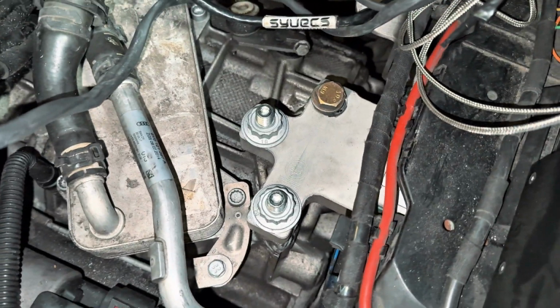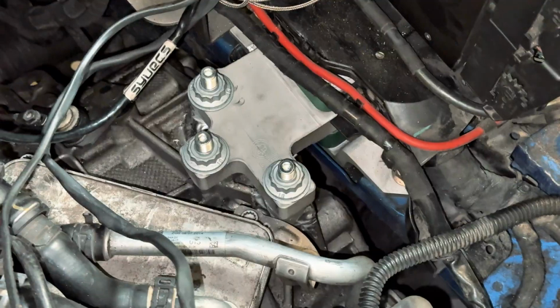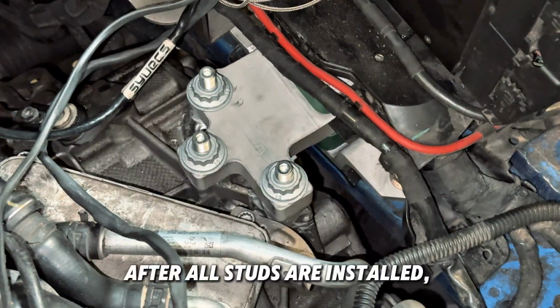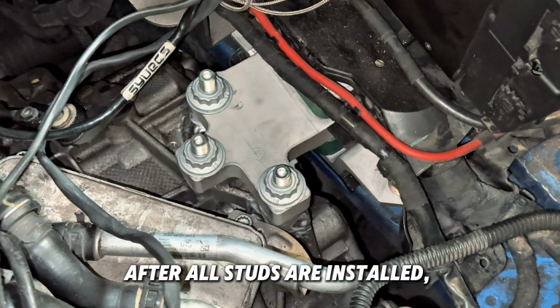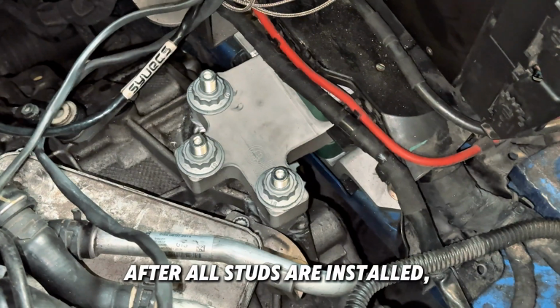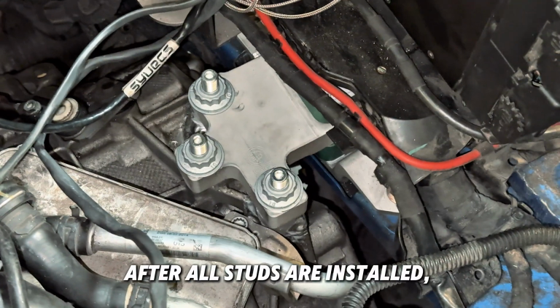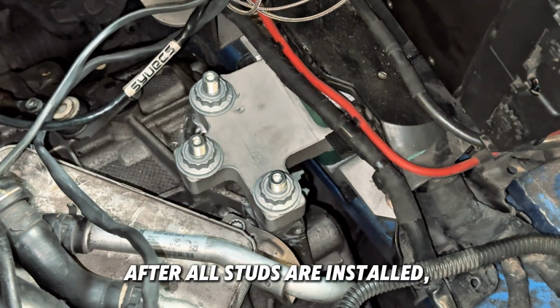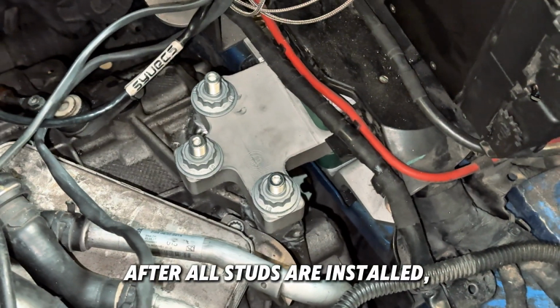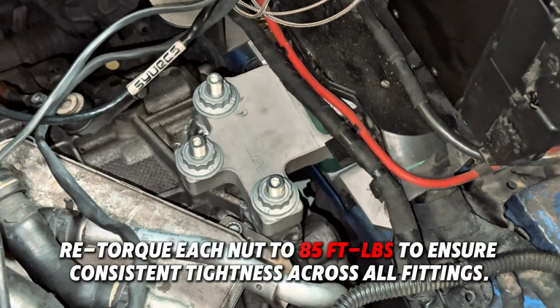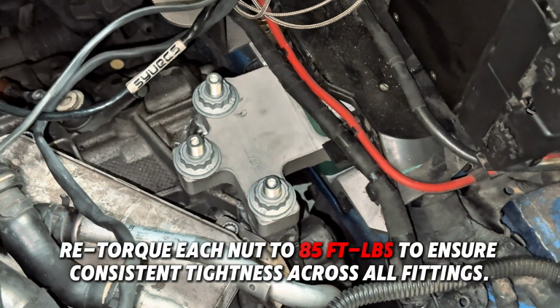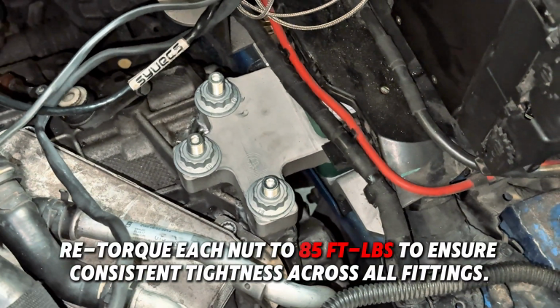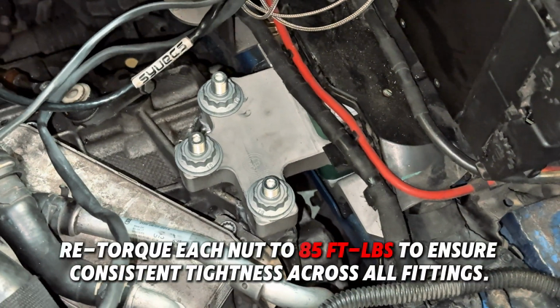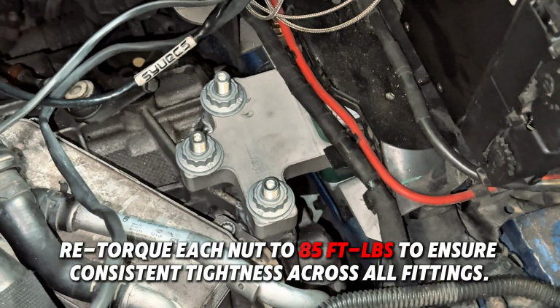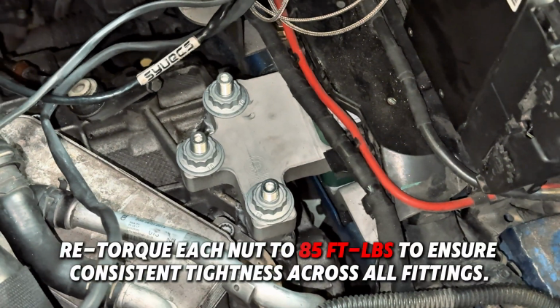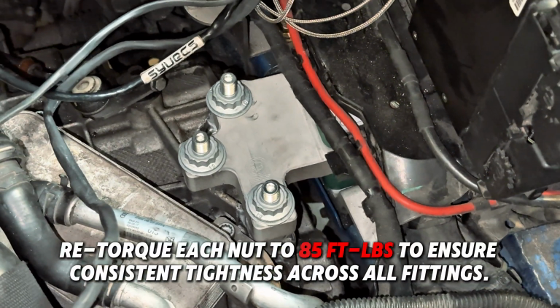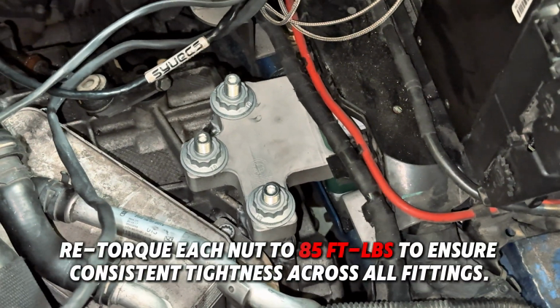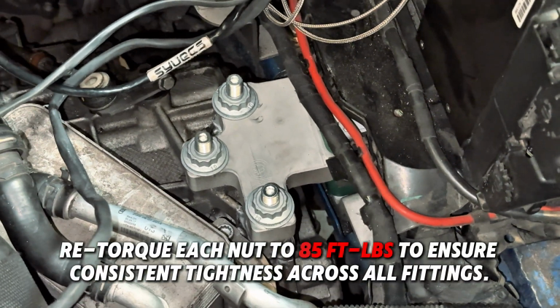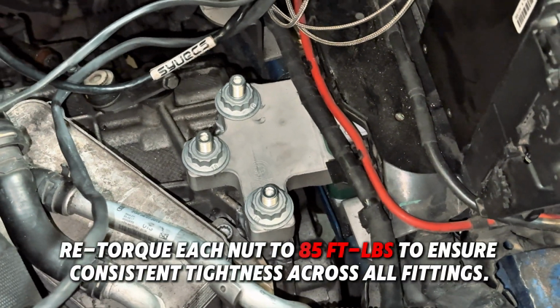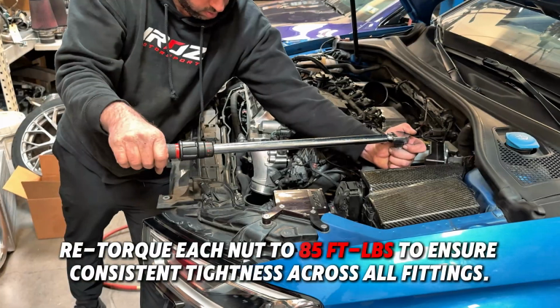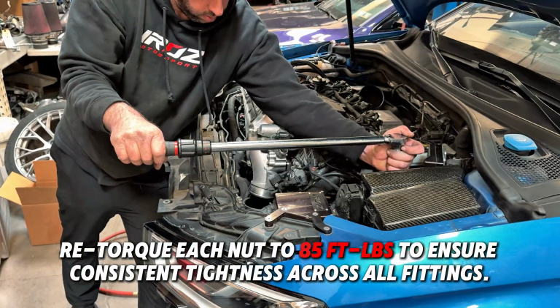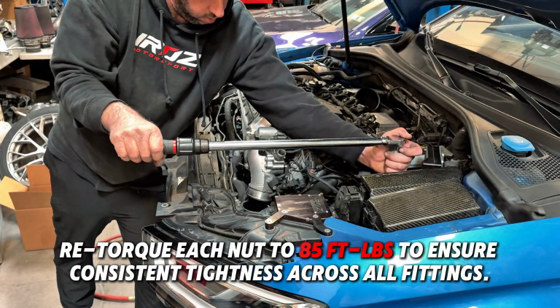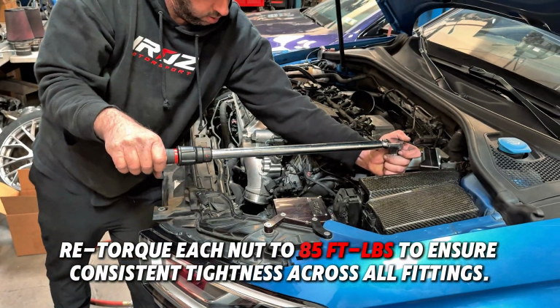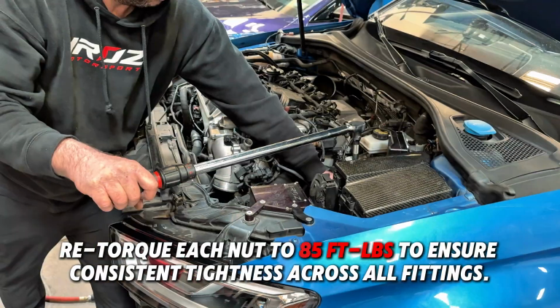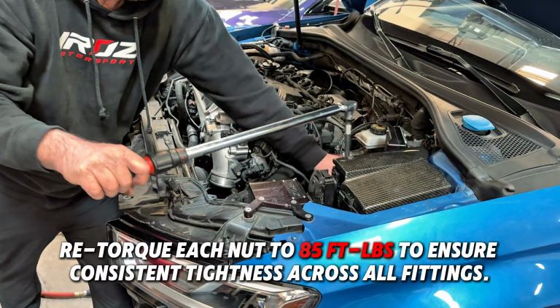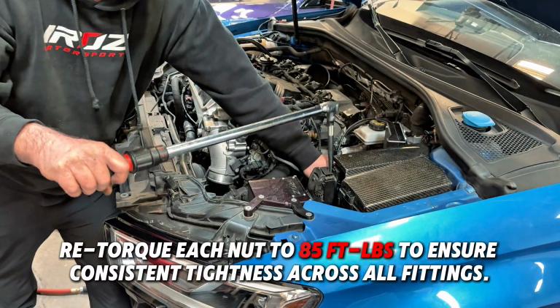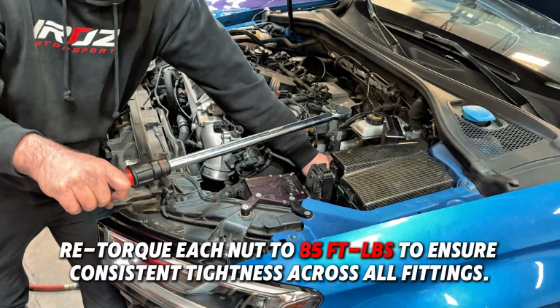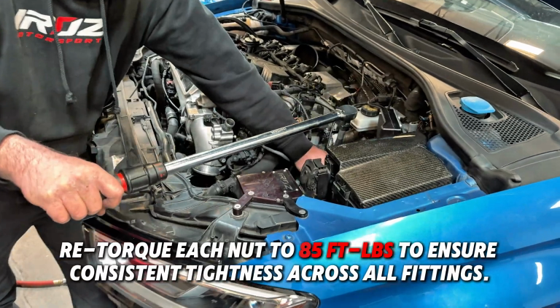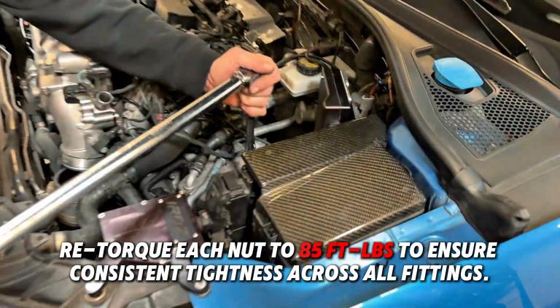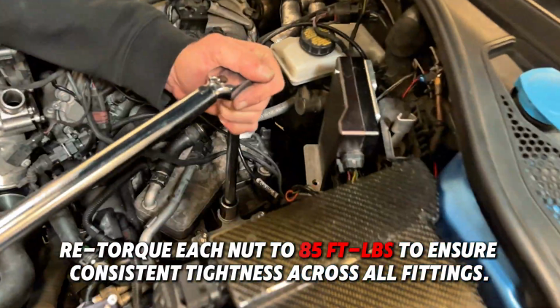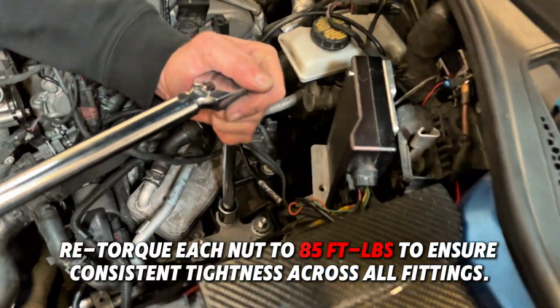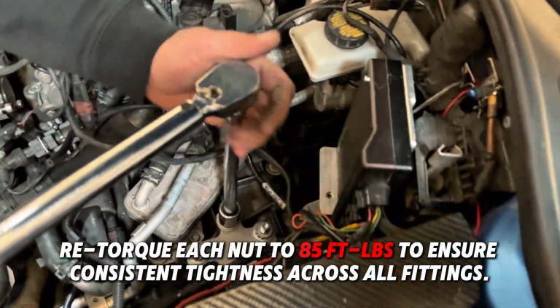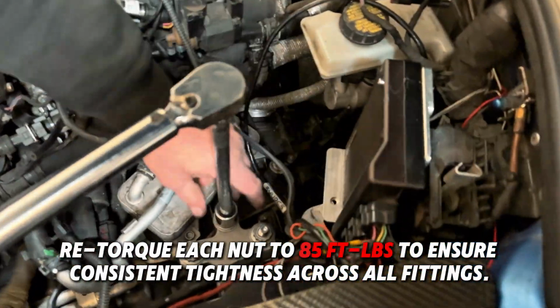After all studs are installed, re-torque each nut to 95 foot-pounds to ensure consistent tightness across all fittings.